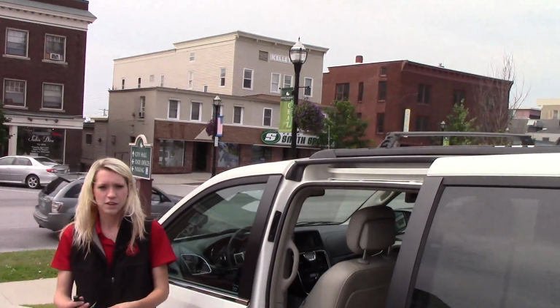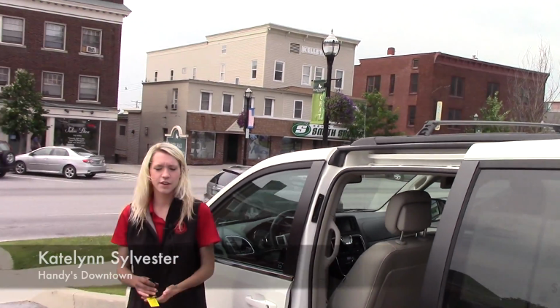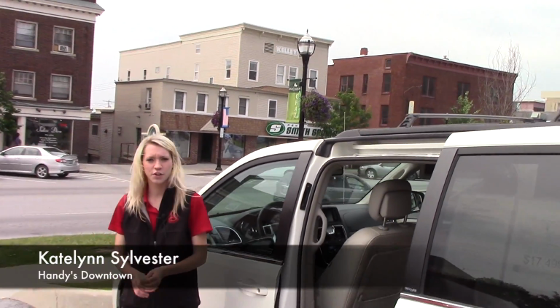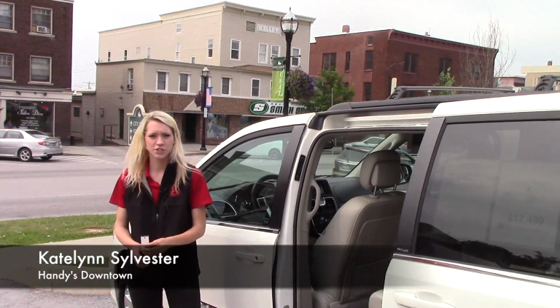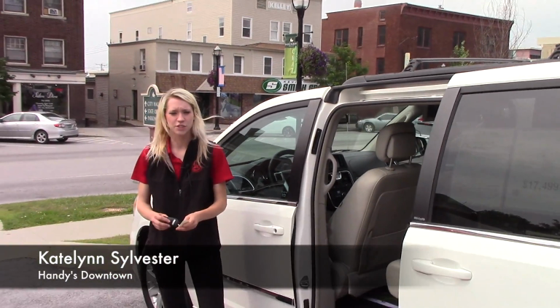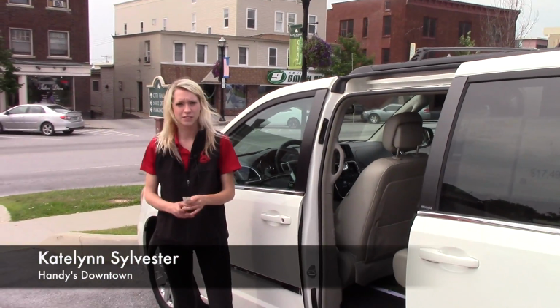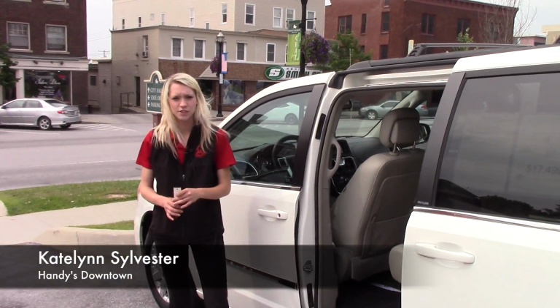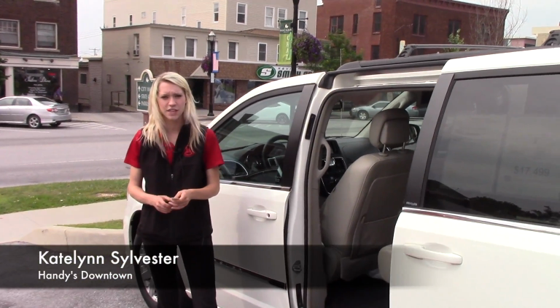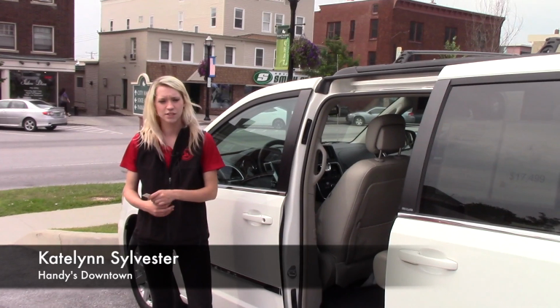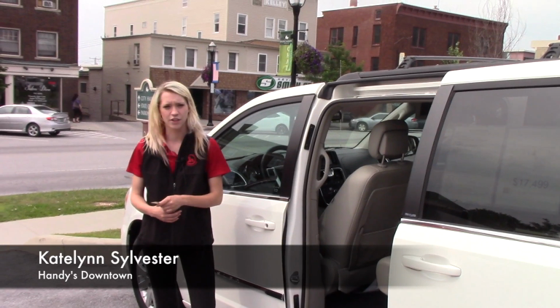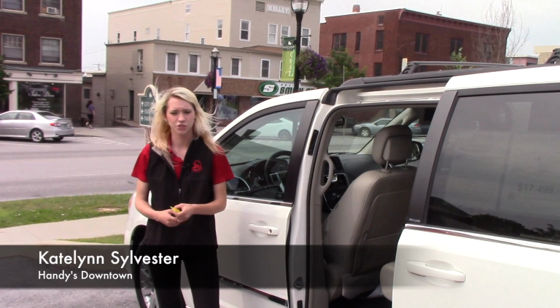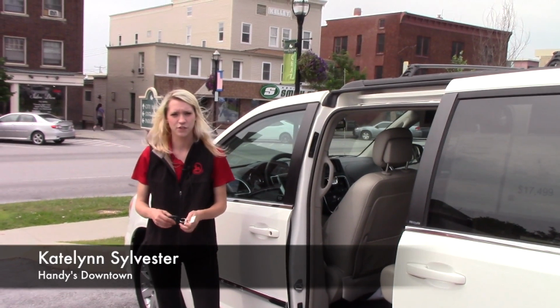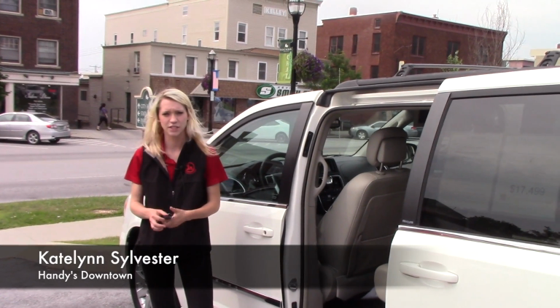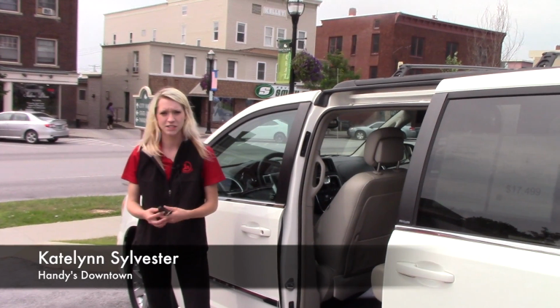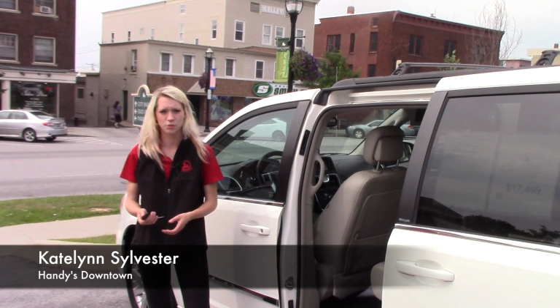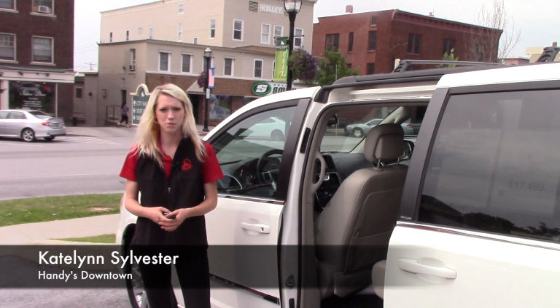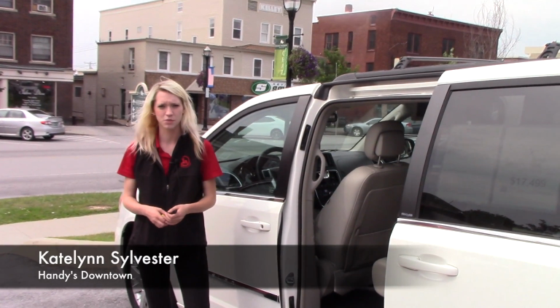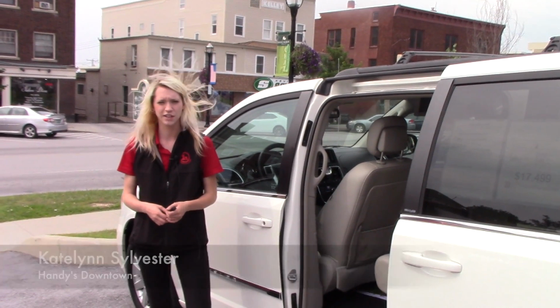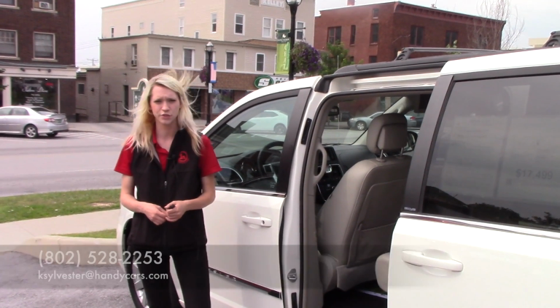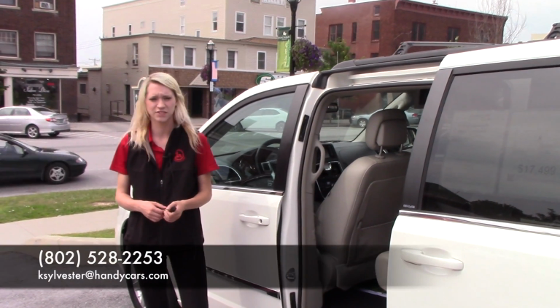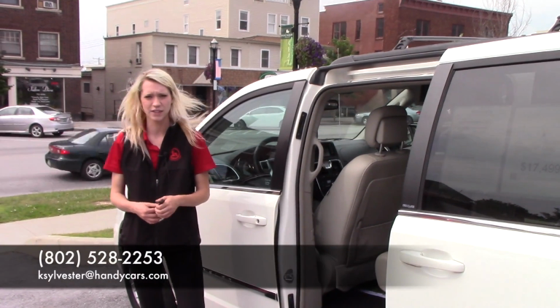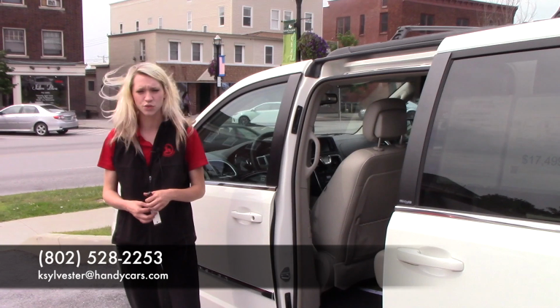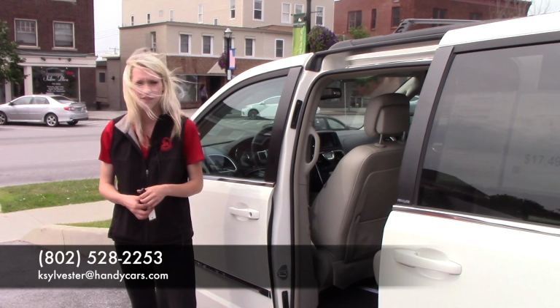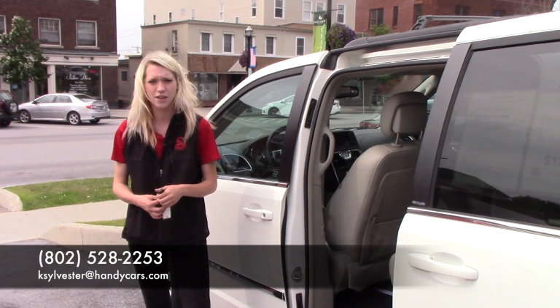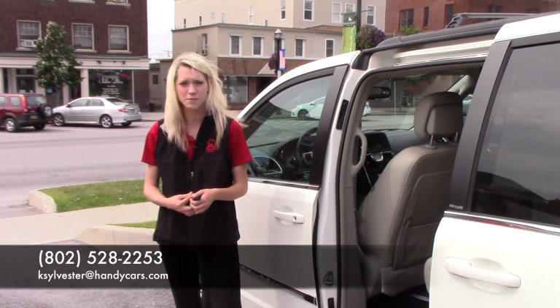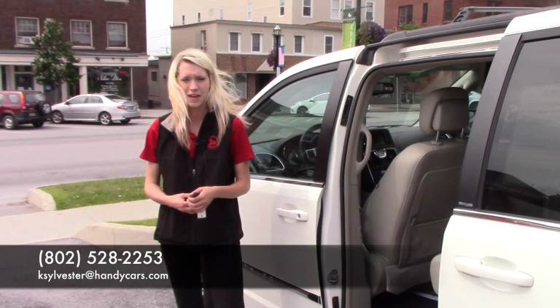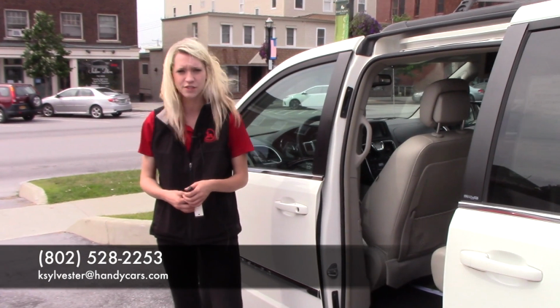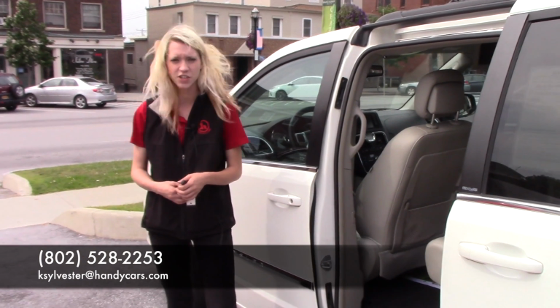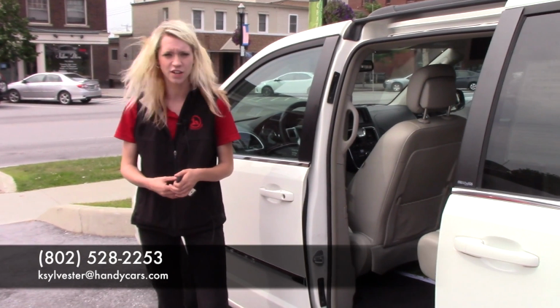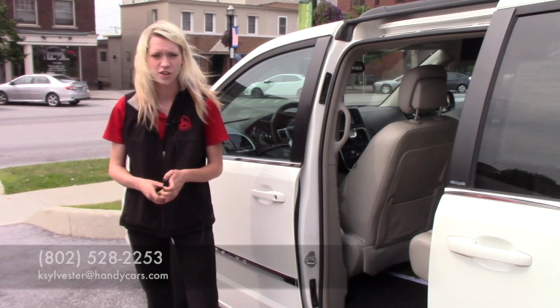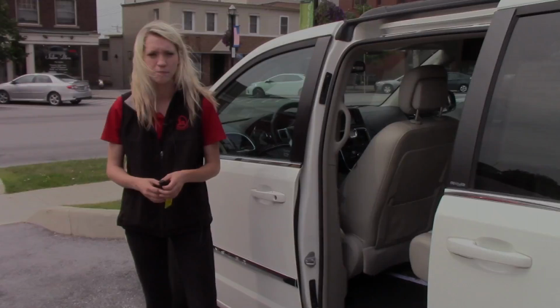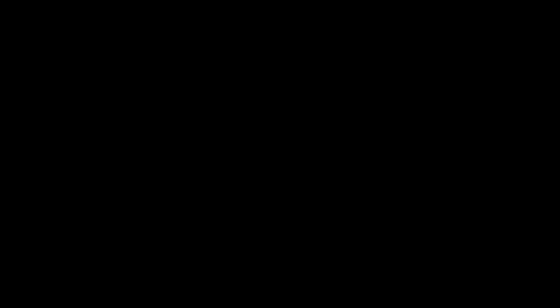Thank you for your interest in the 2013 Town & Country. If you would like to come in and schedule an appointment, my number is 802-528-2253 or email me at ksylvester at handycards.com. Thank you.